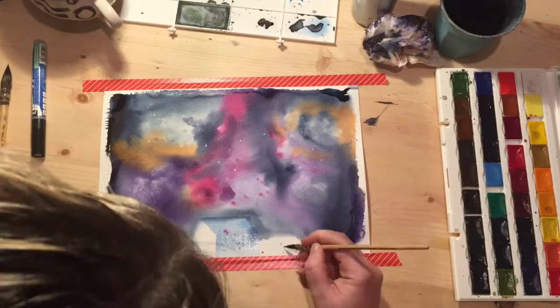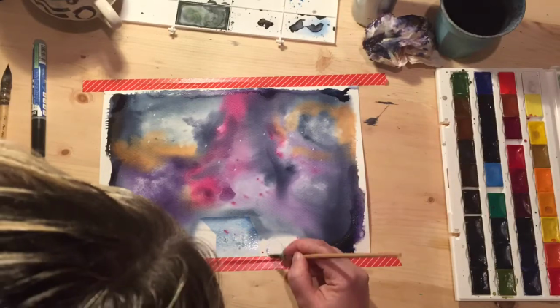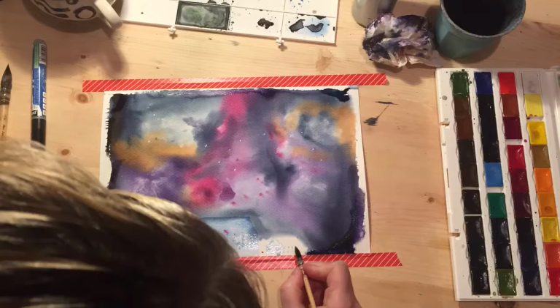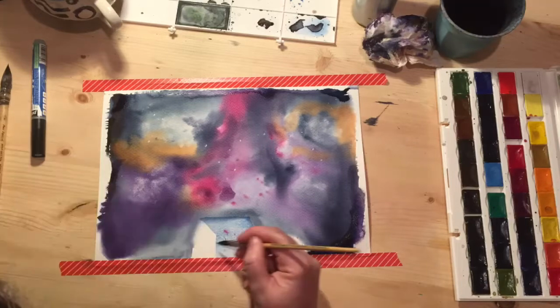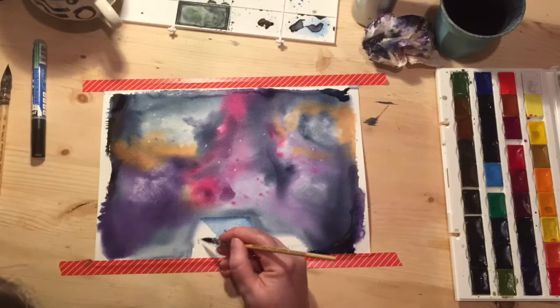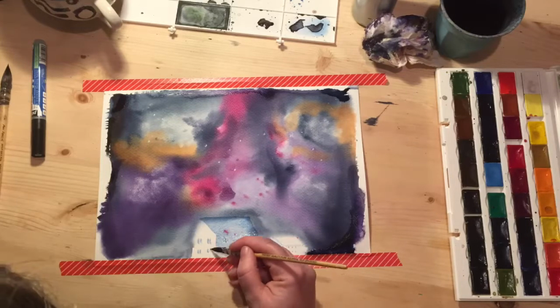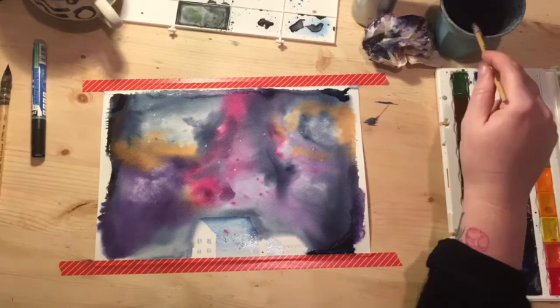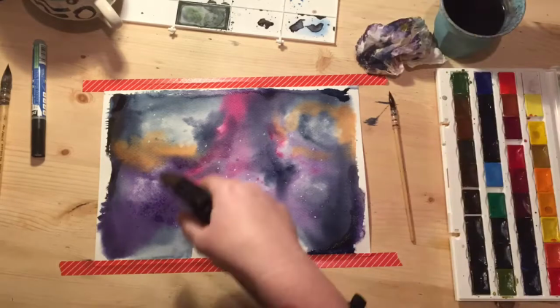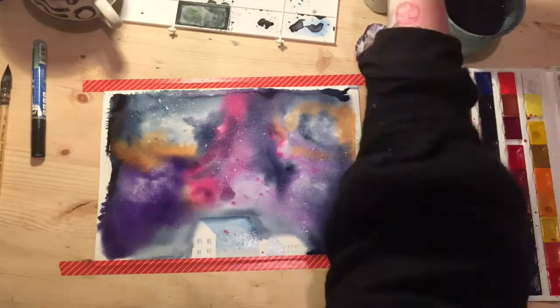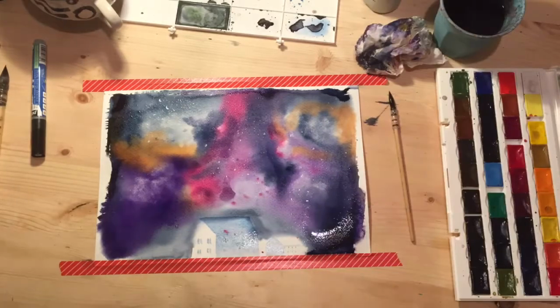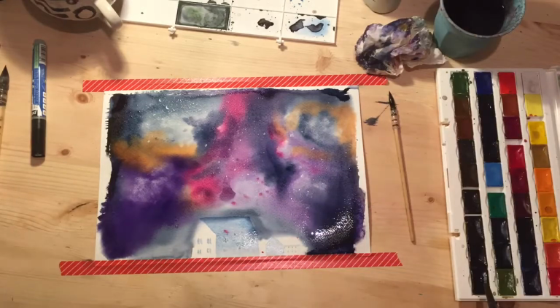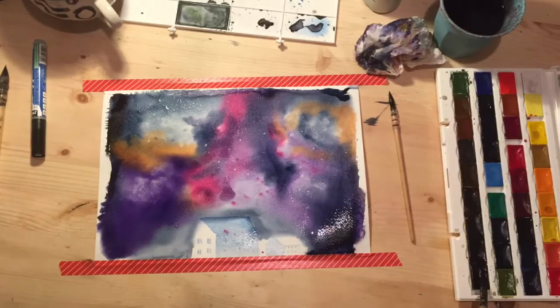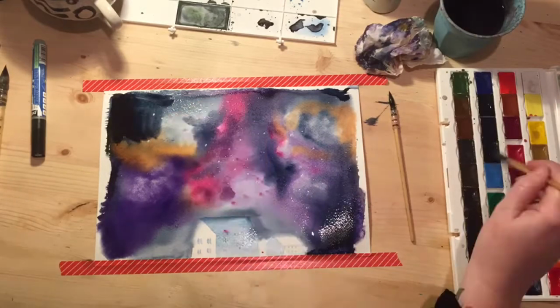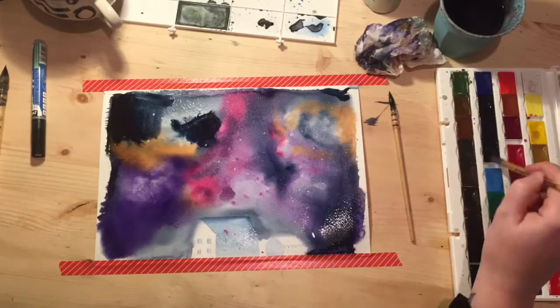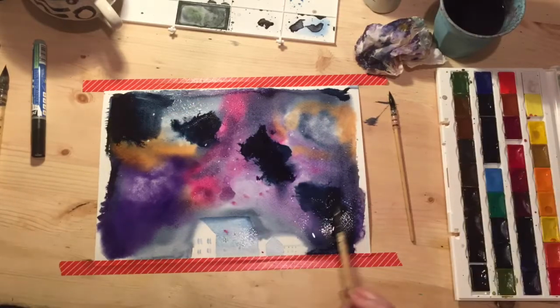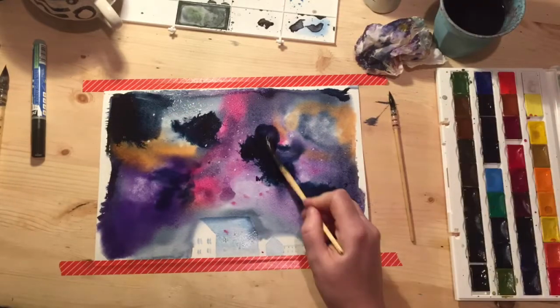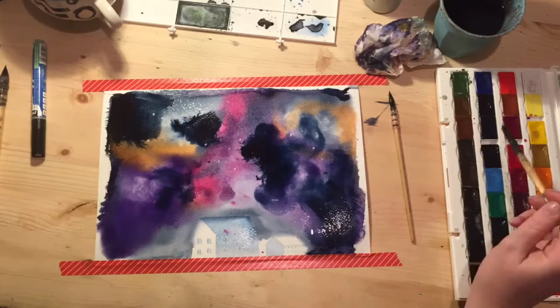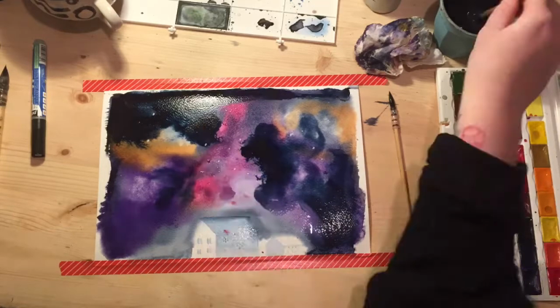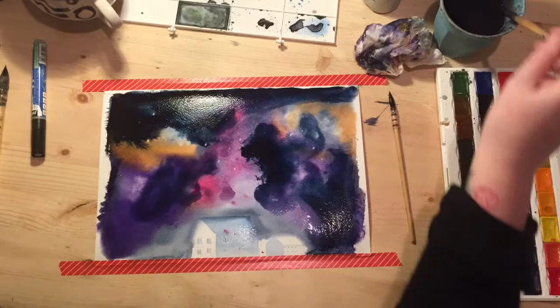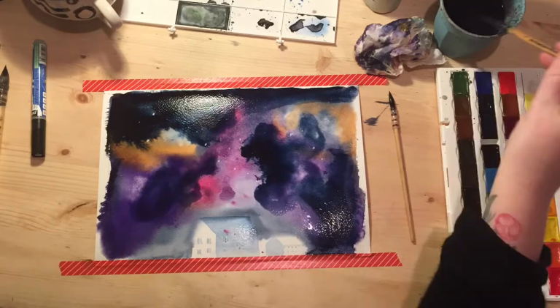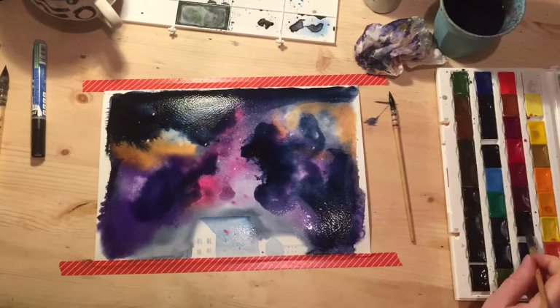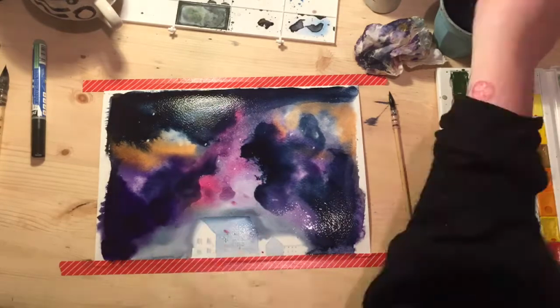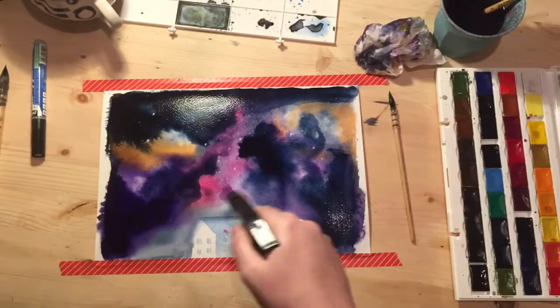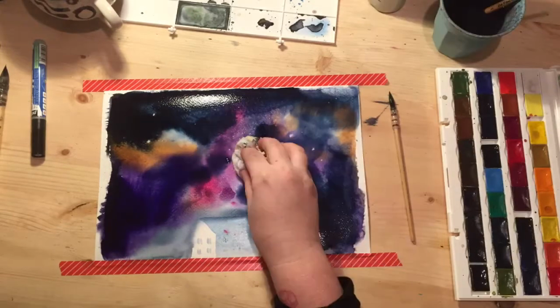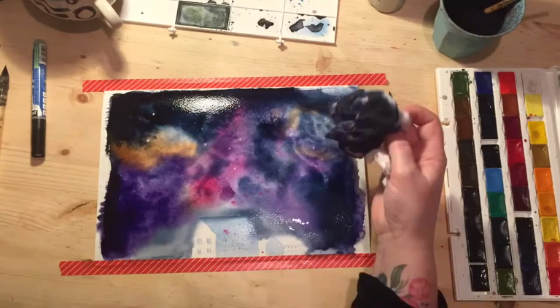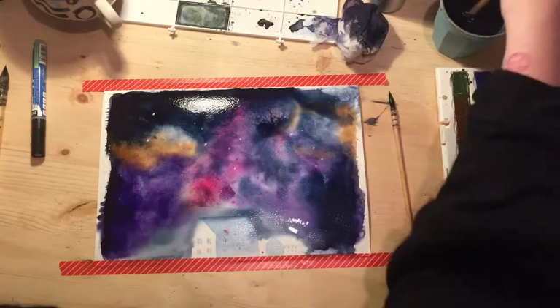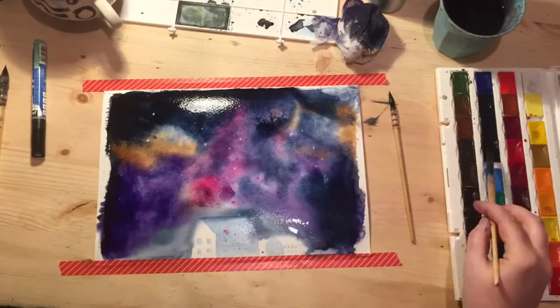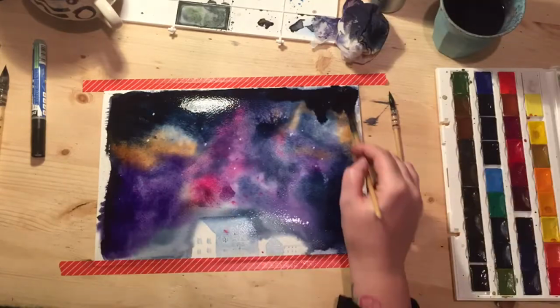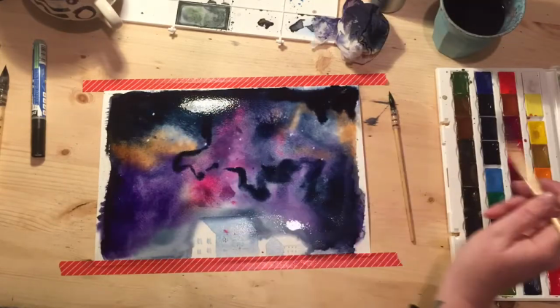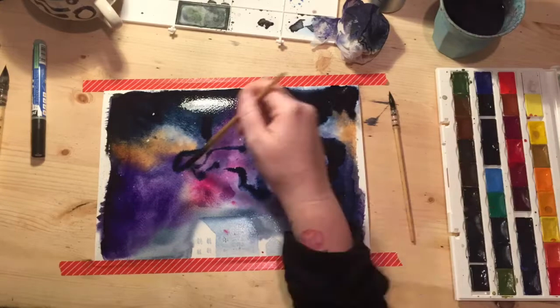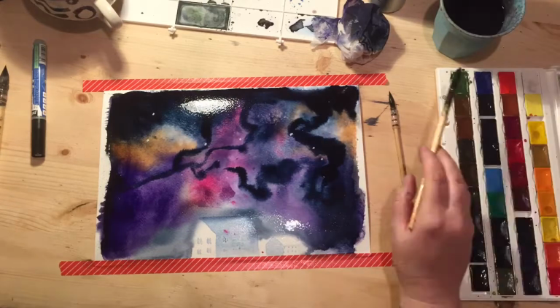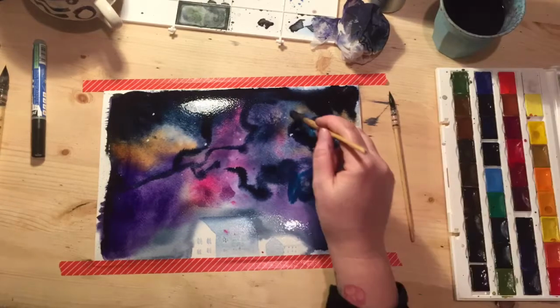Here I'm adding some little bits of shadow to the houses. Keep spraying the page and keep it wet, because the wet will make the paint move around nicely and soak it in. You can dab it off with a tissue and just move it all around.